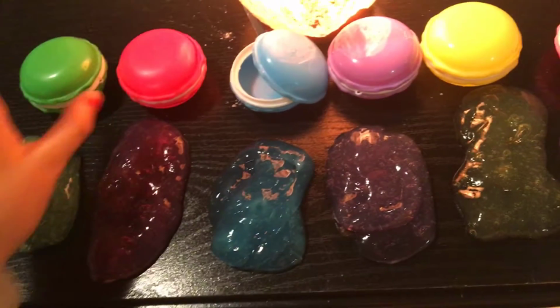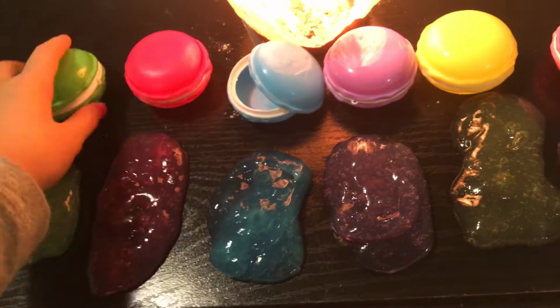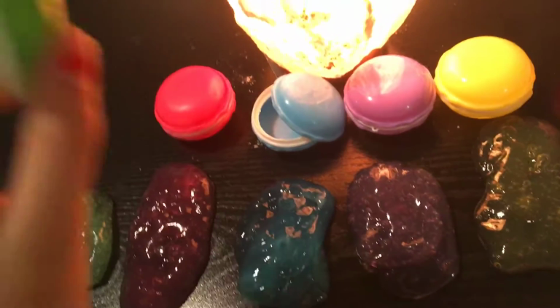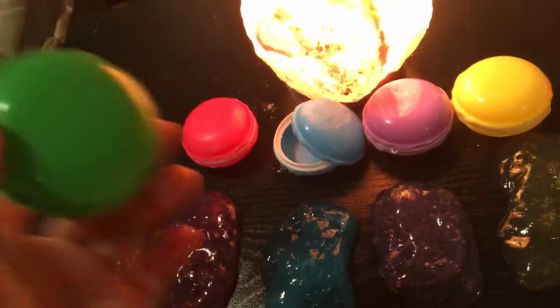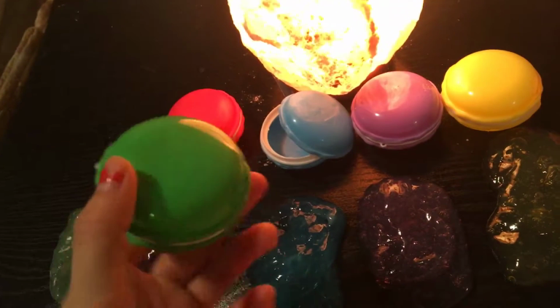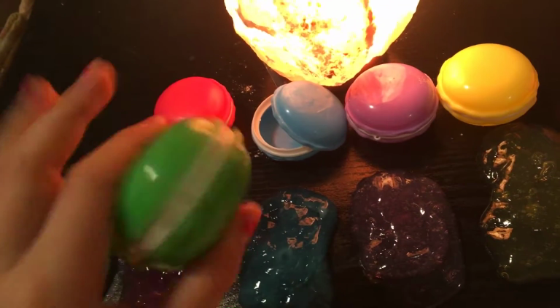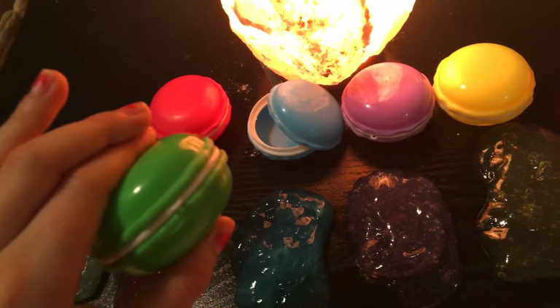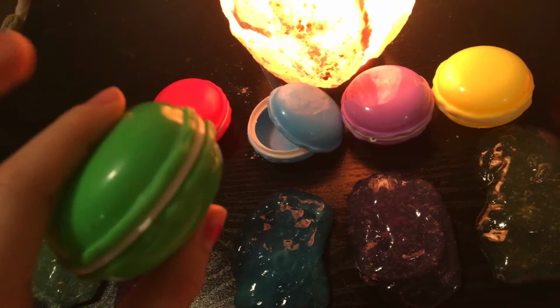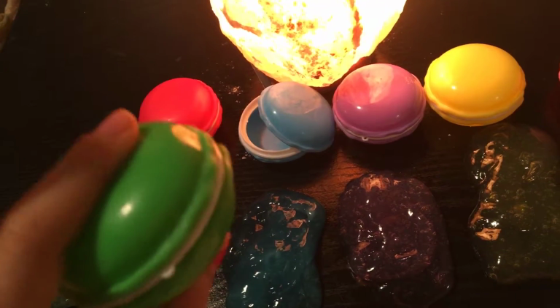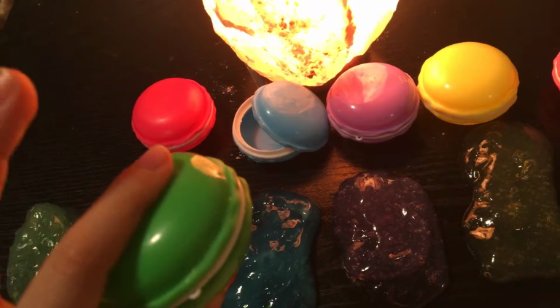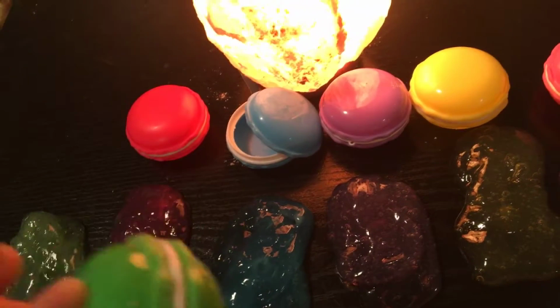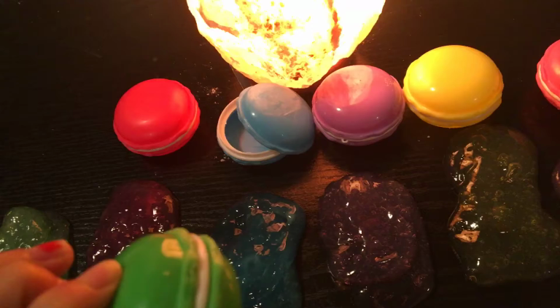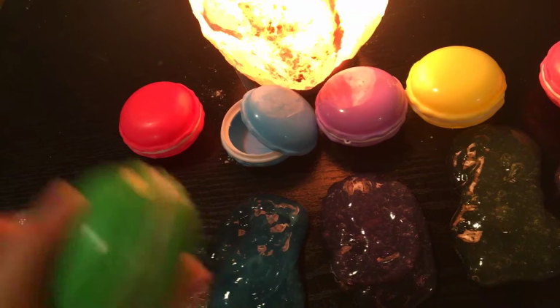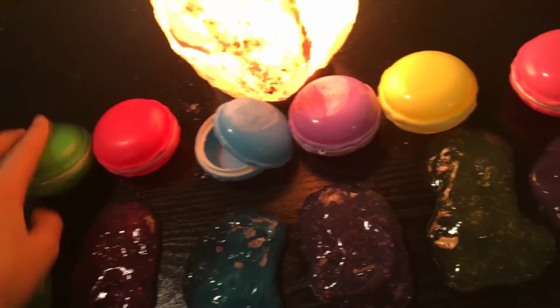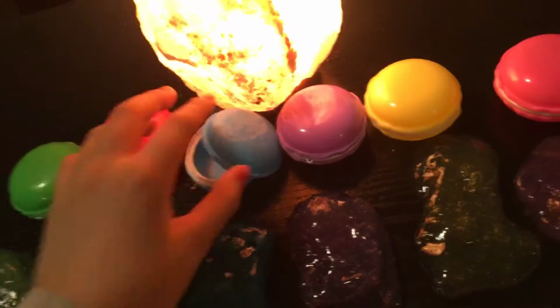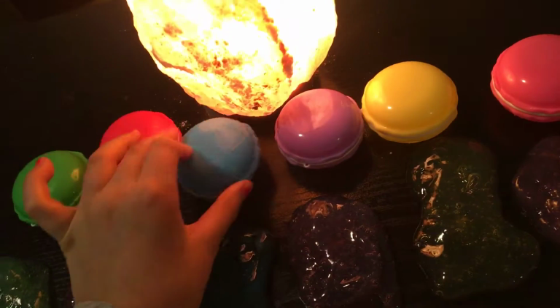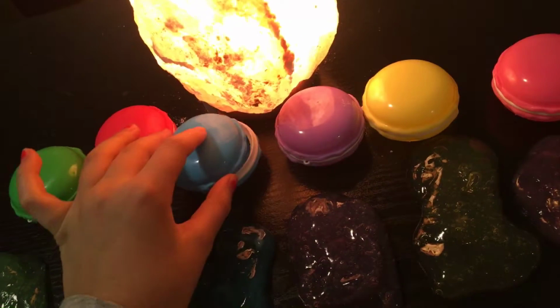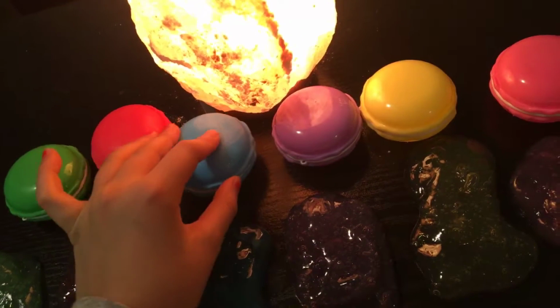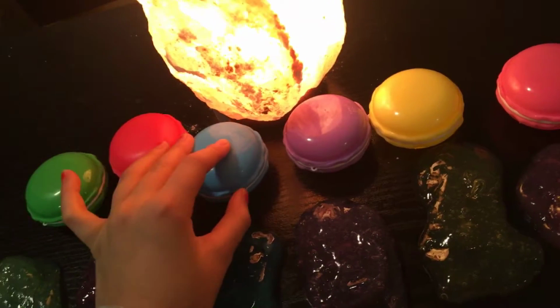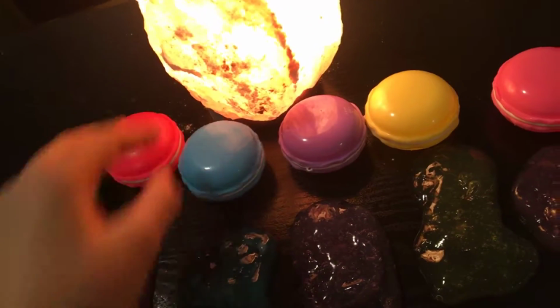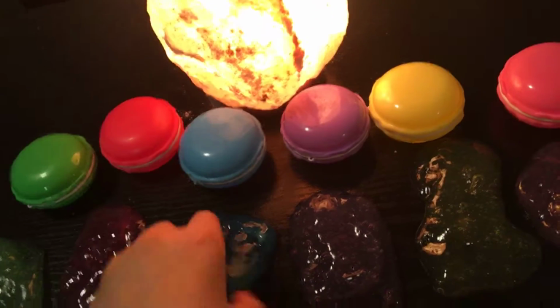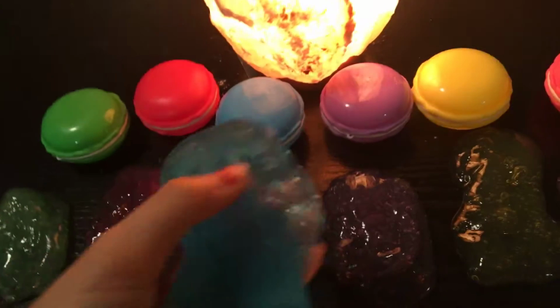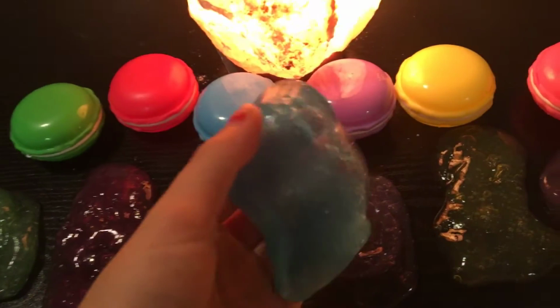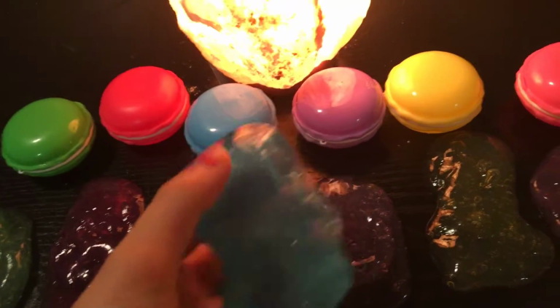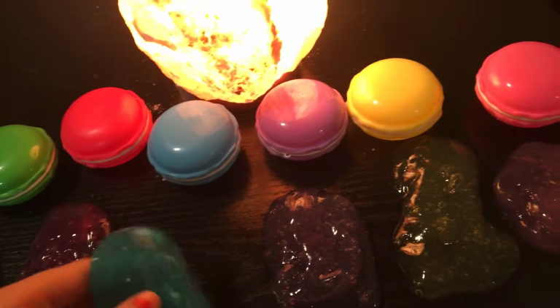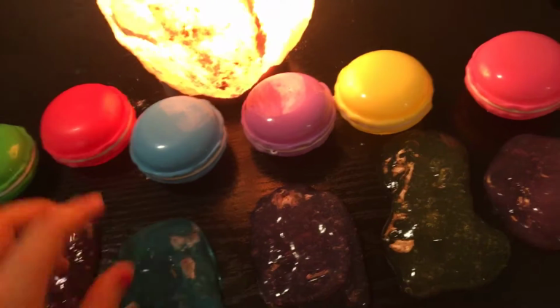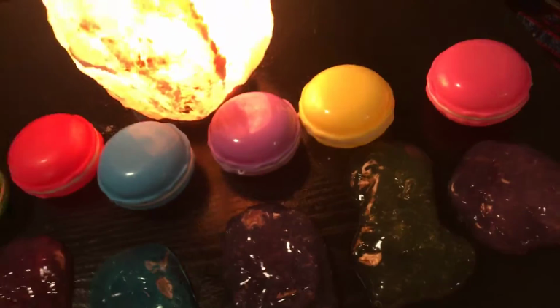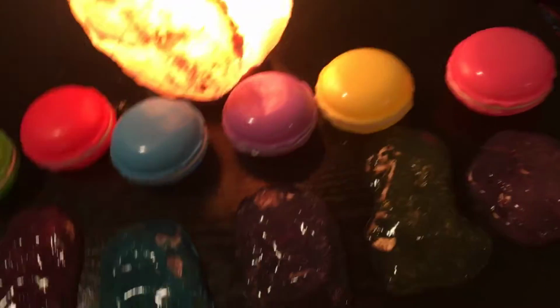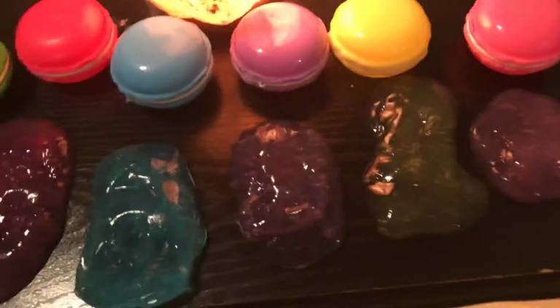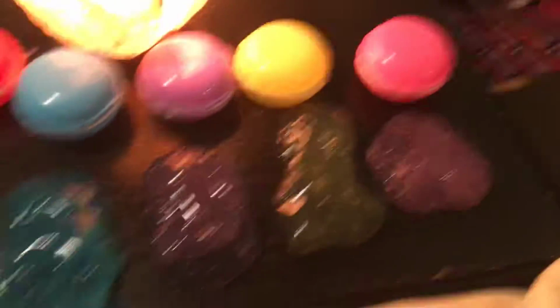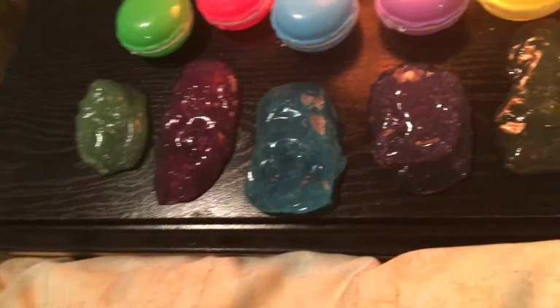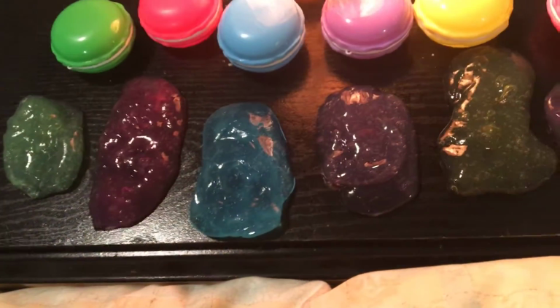Now if you're wondering where I got these slimes, it was from Amazon. I recommend not to buy it because it was $15 — it wasn't worth it. These slimes are just really bad quality, but we're gonna see if I can try to do ASMR.